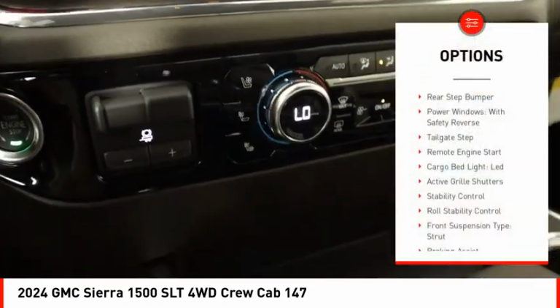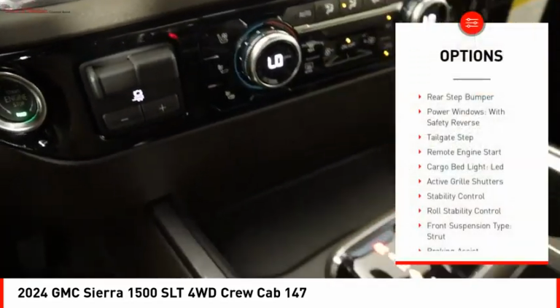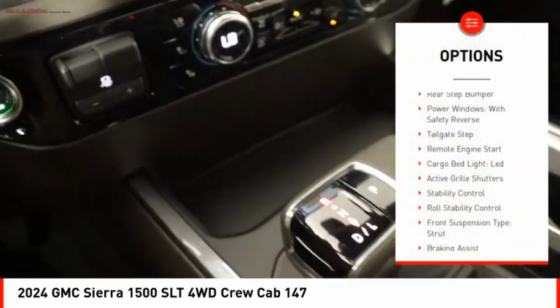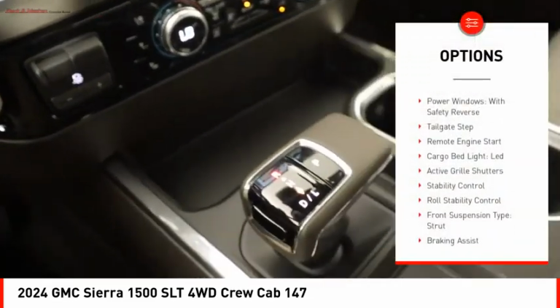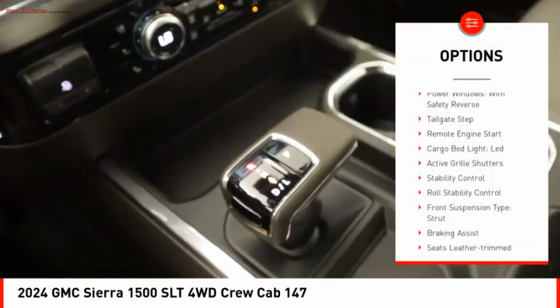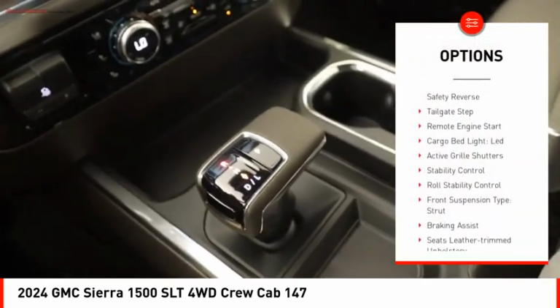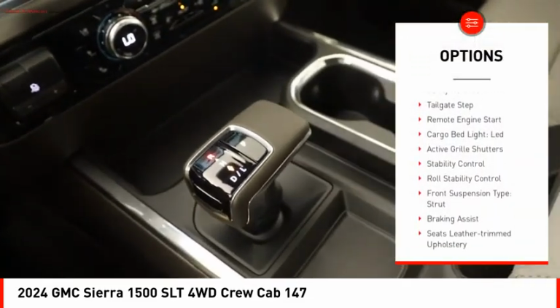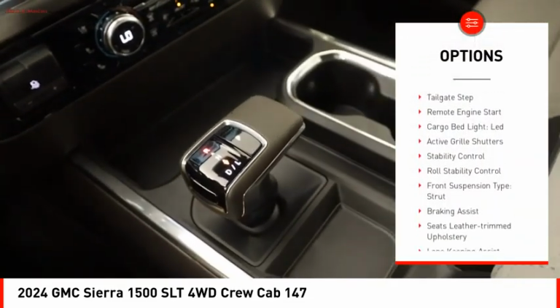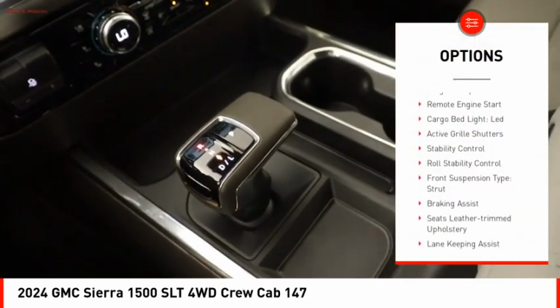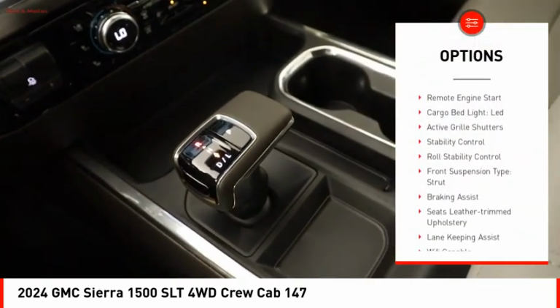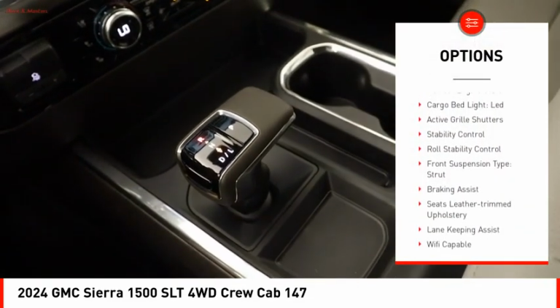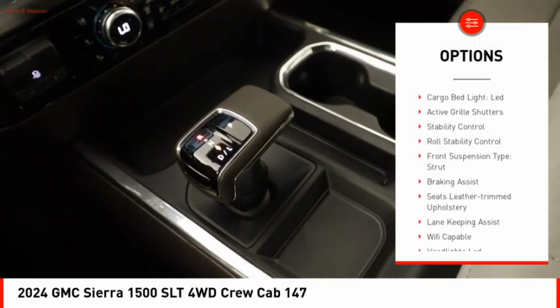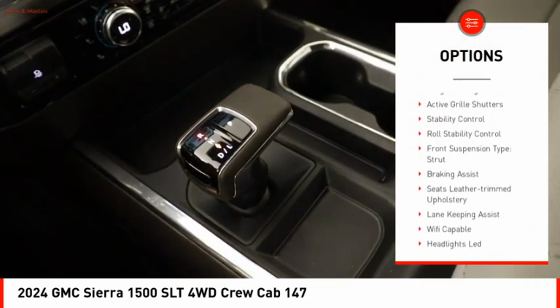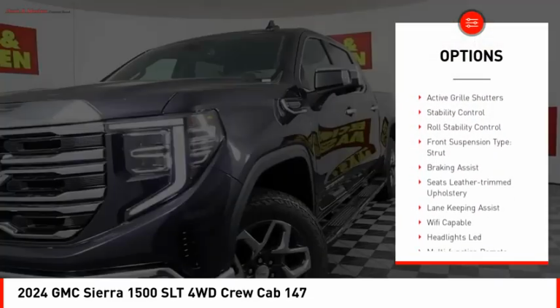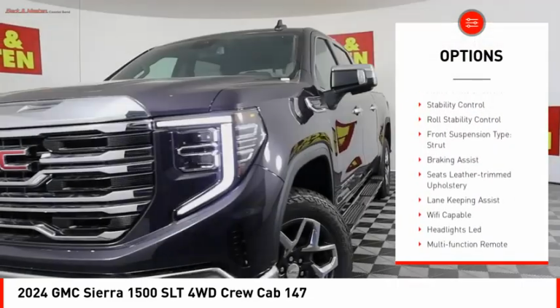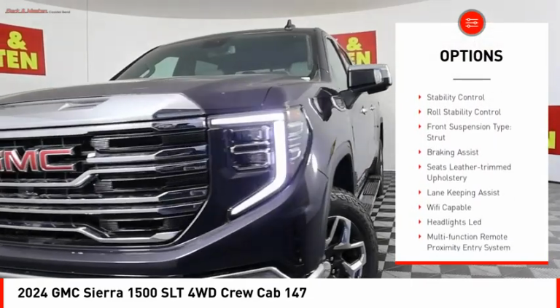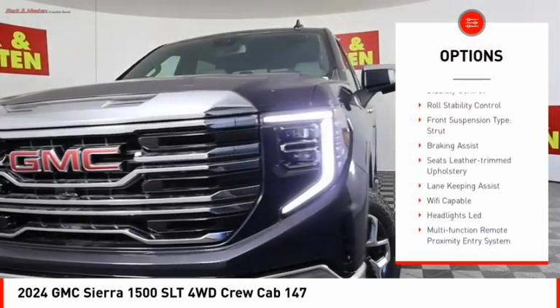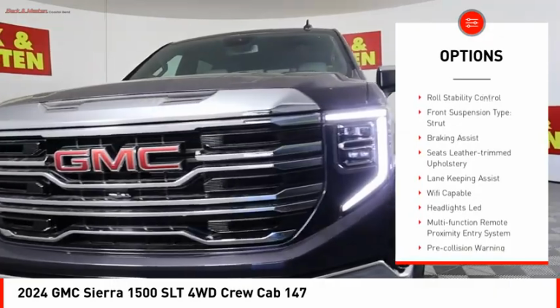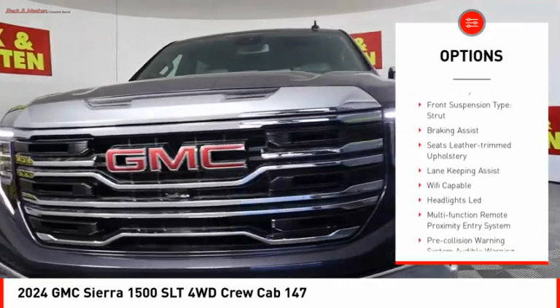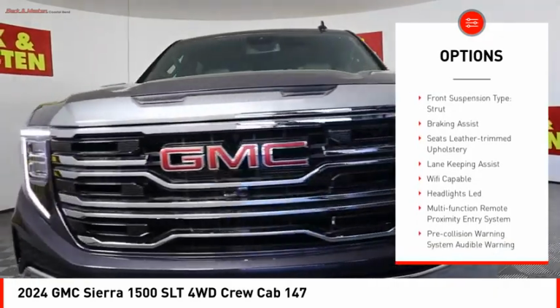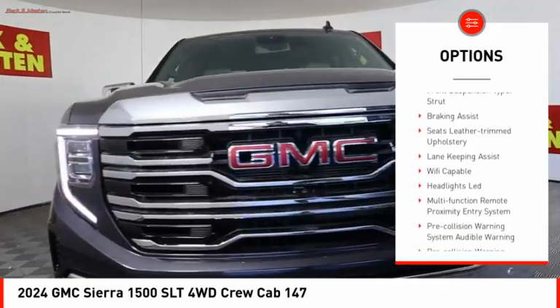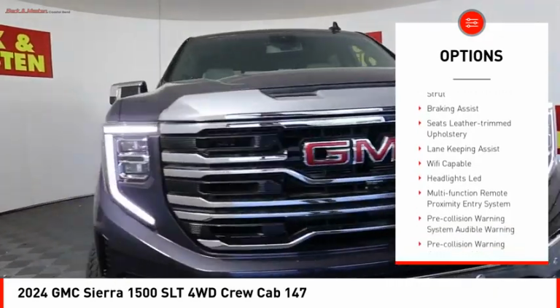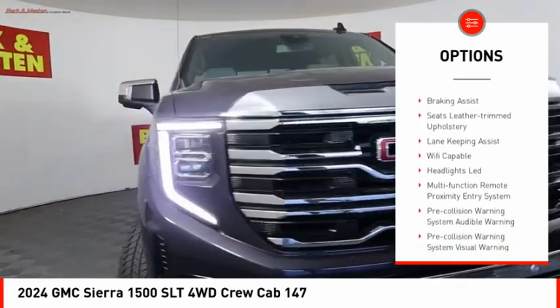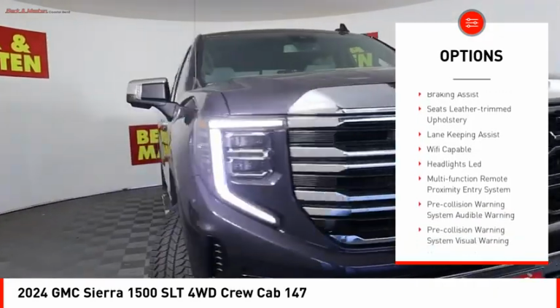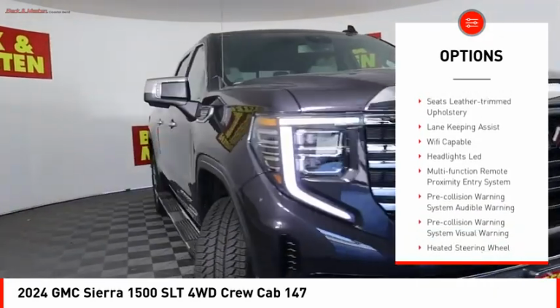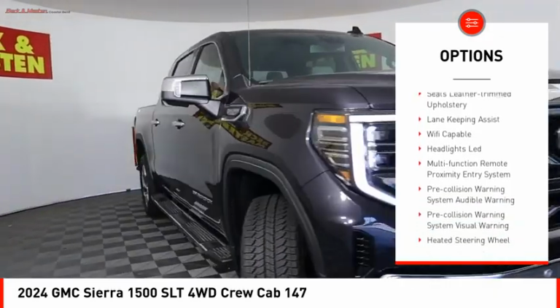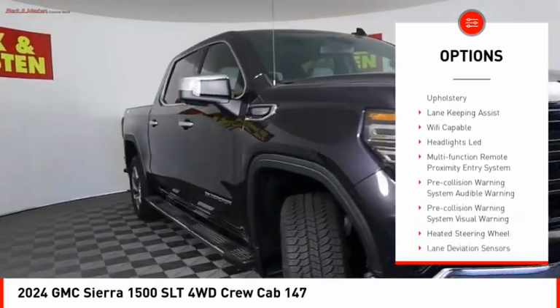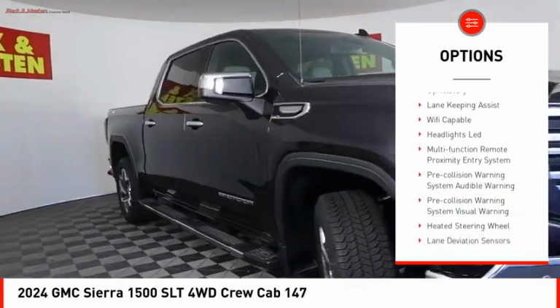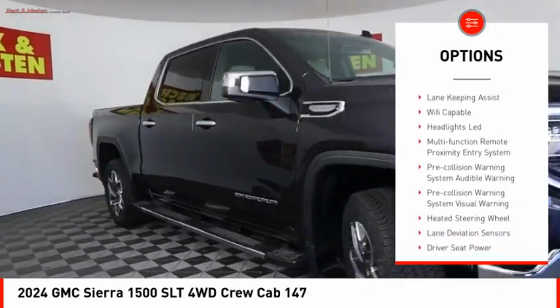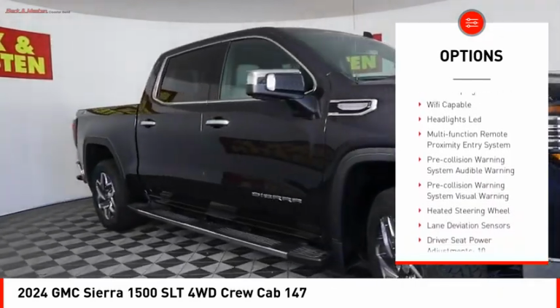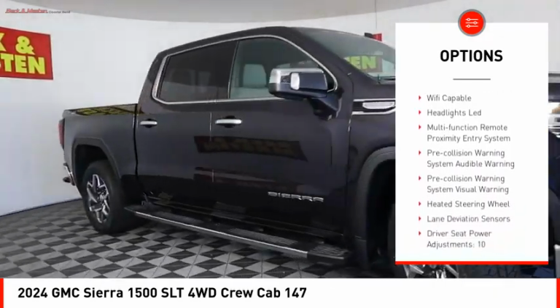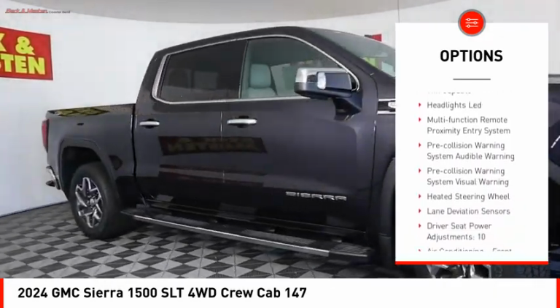Rear step bumper. Power windows with safety reverse. Tailgate step. Remote engine start. Cargo bed light, LED.